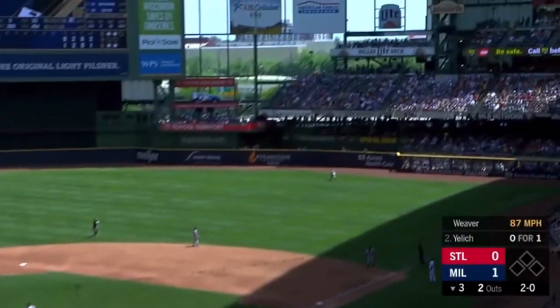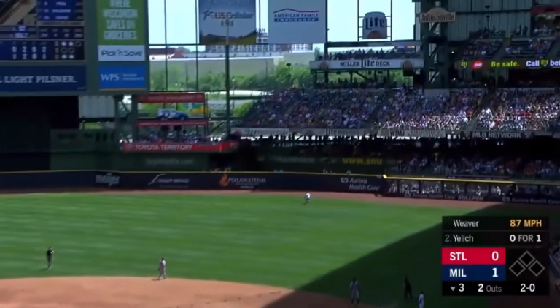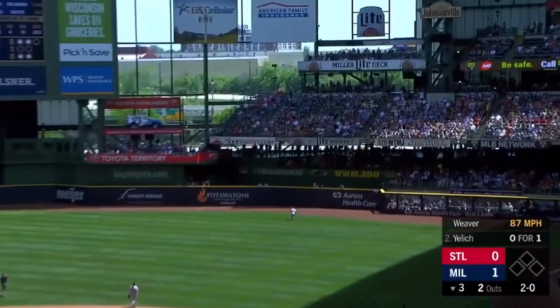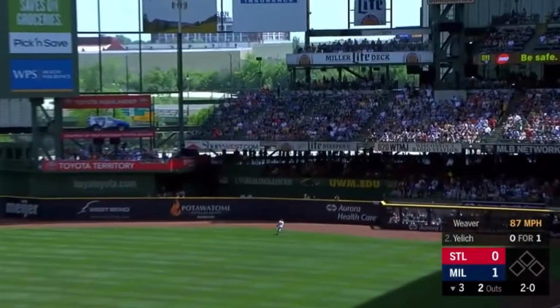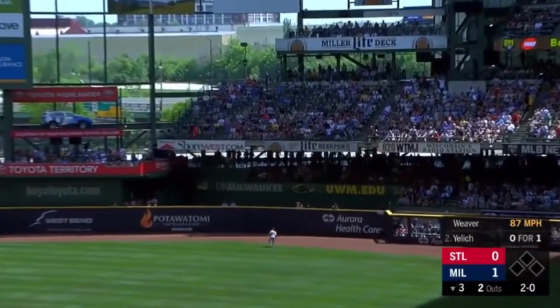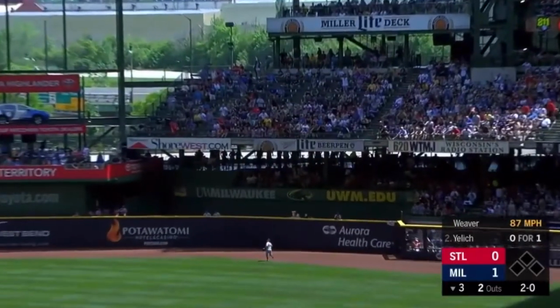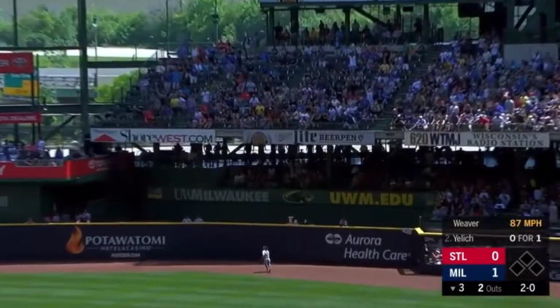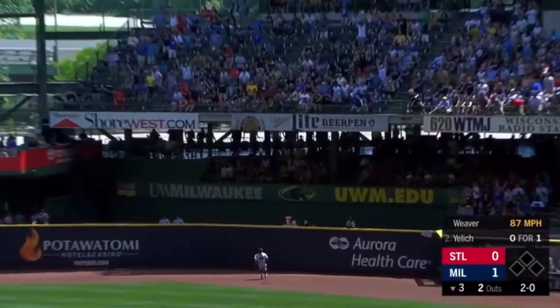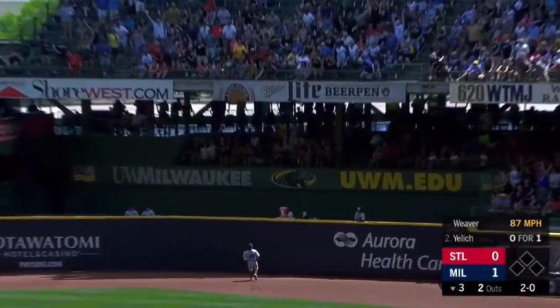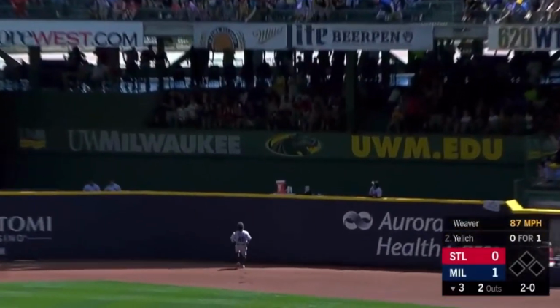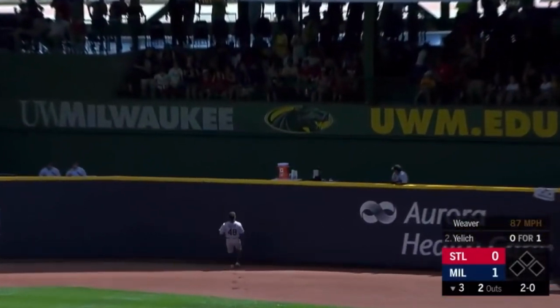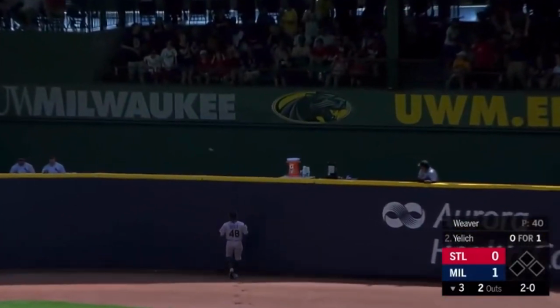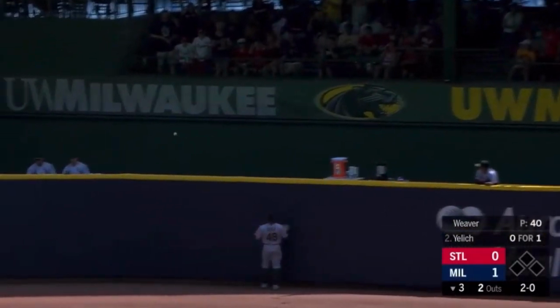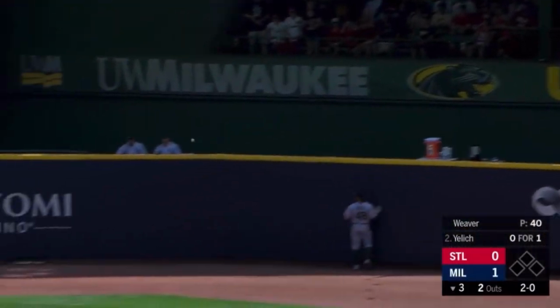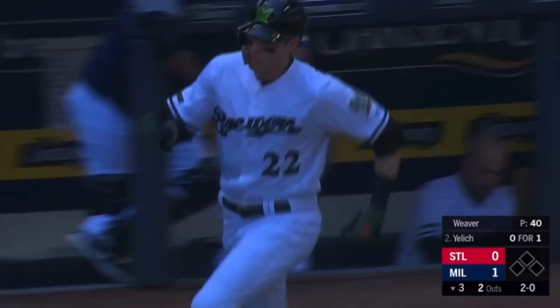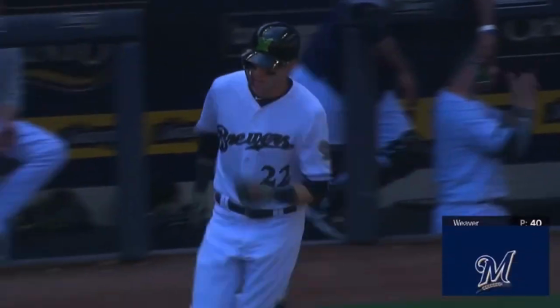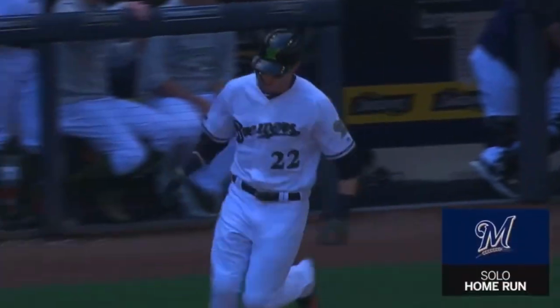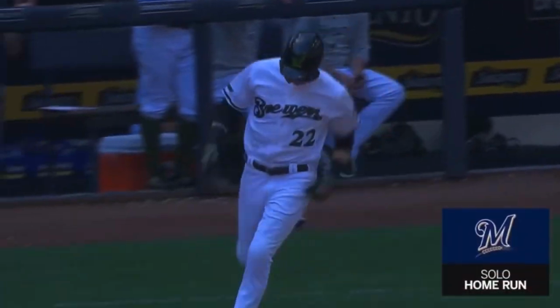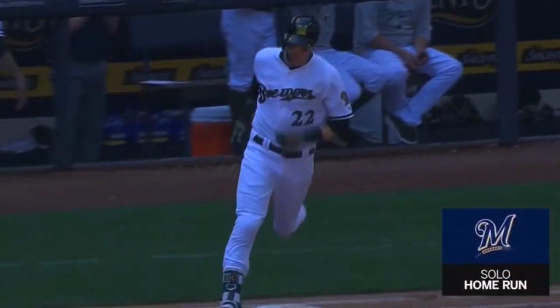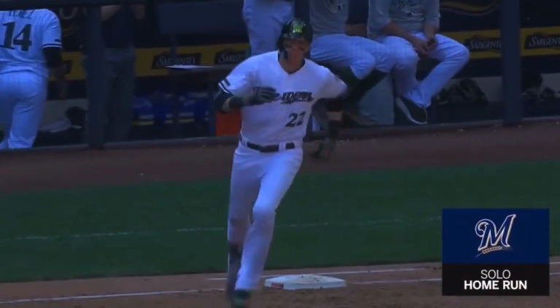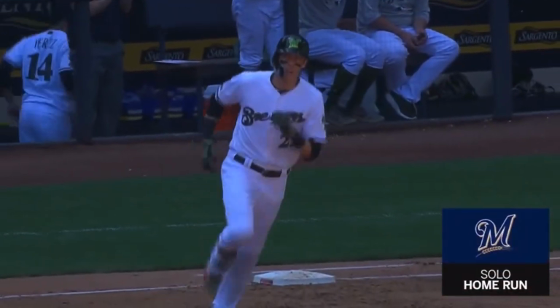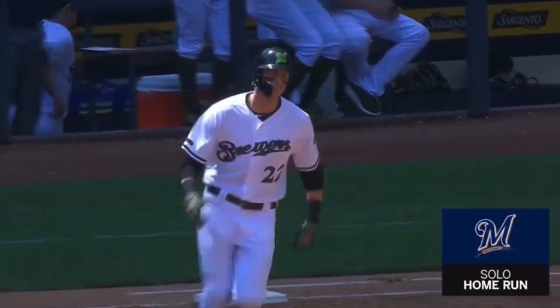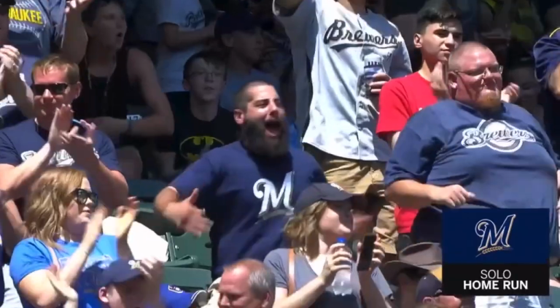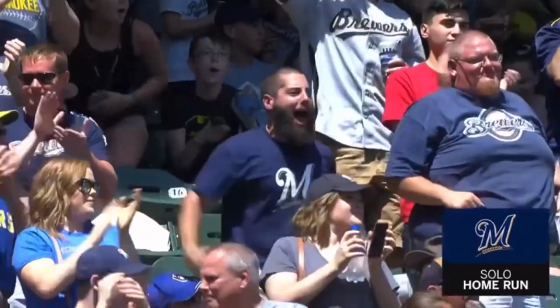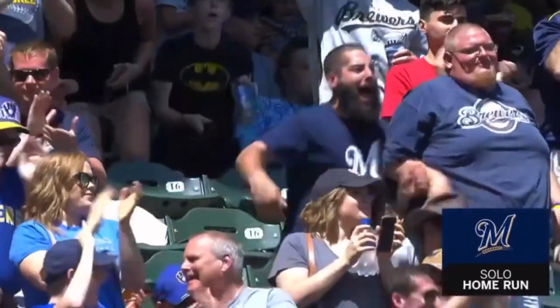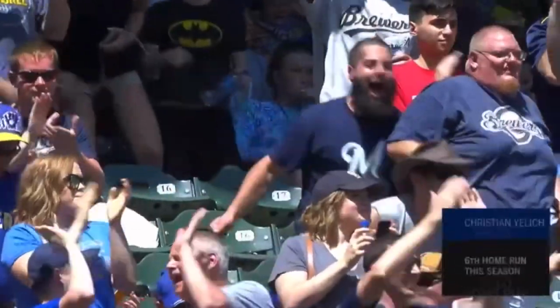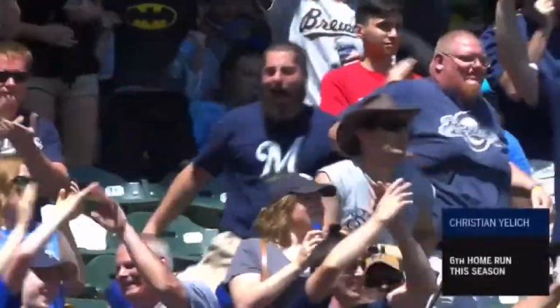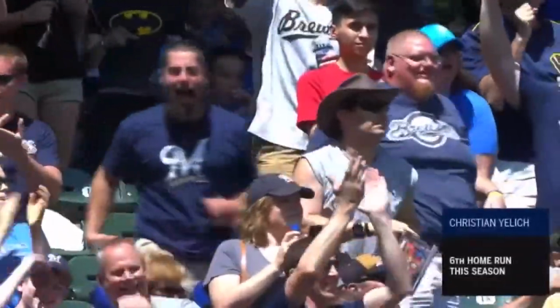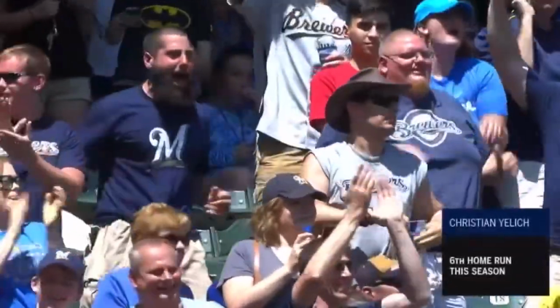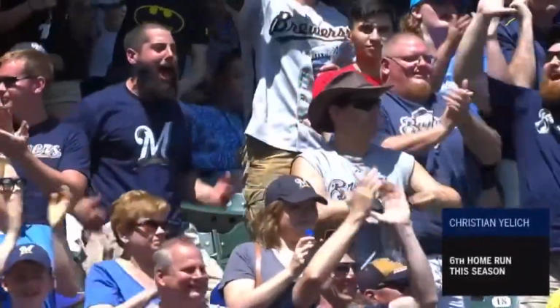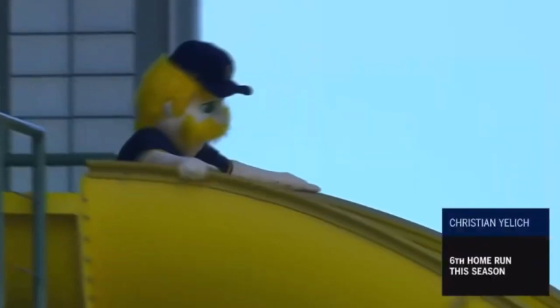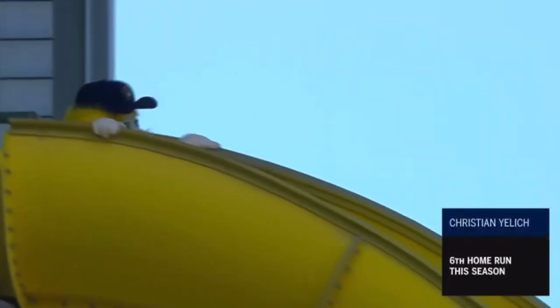Yelich sends one deep to right — that's got a chance. It is gone. Tip your cap to Frank Howard.